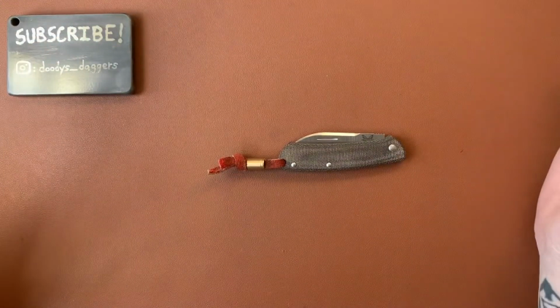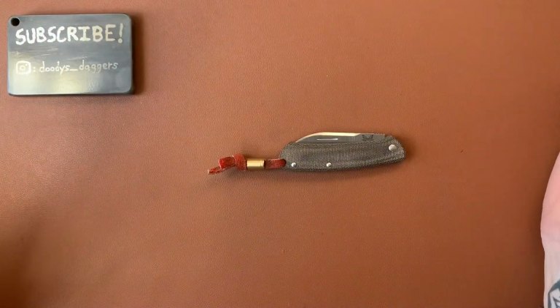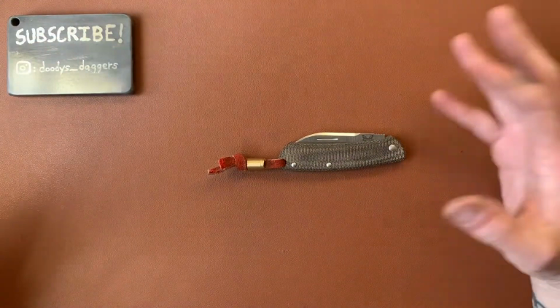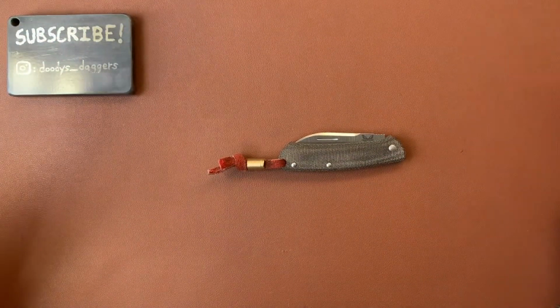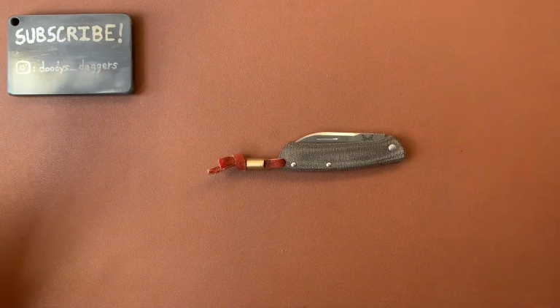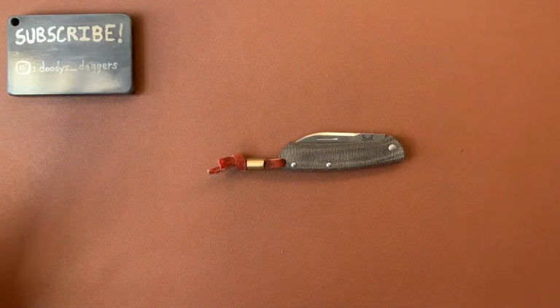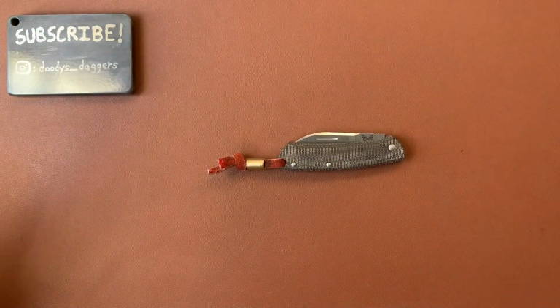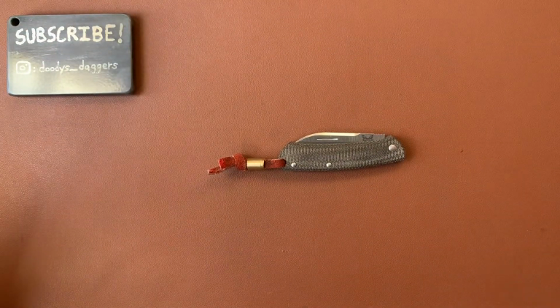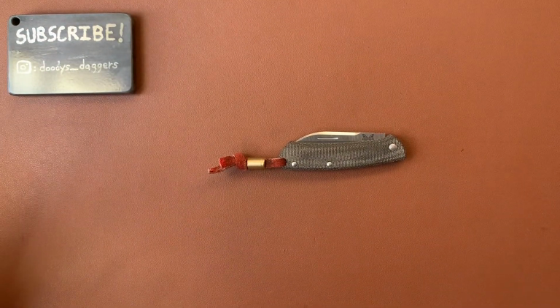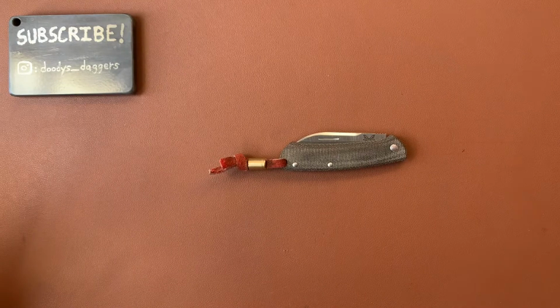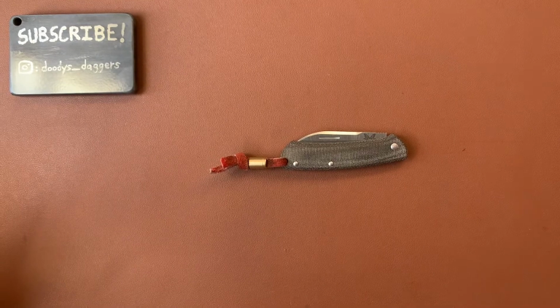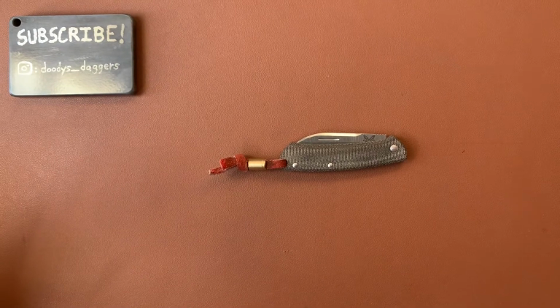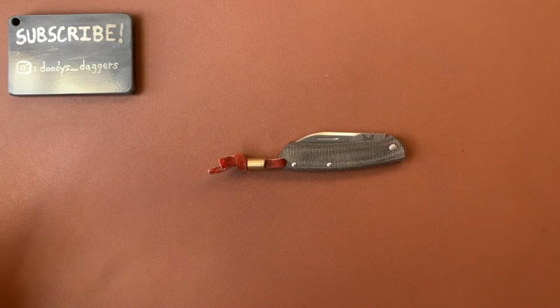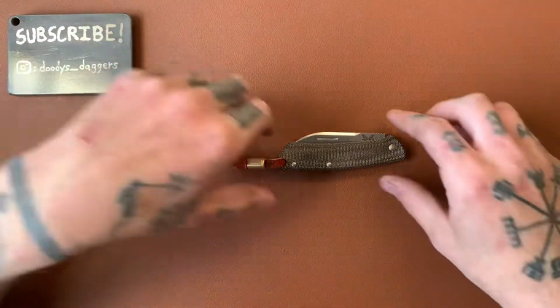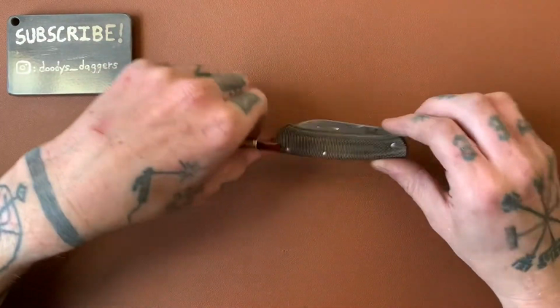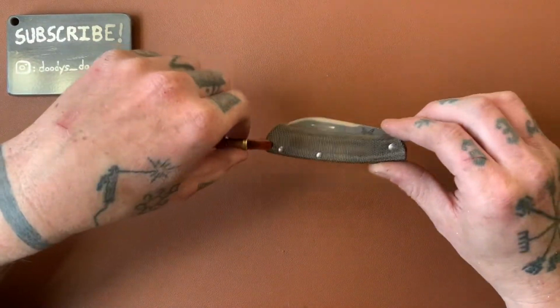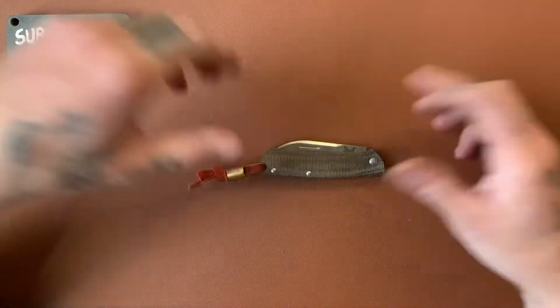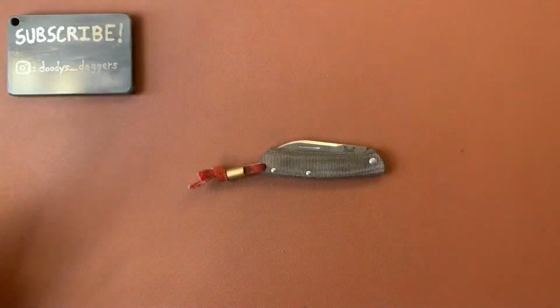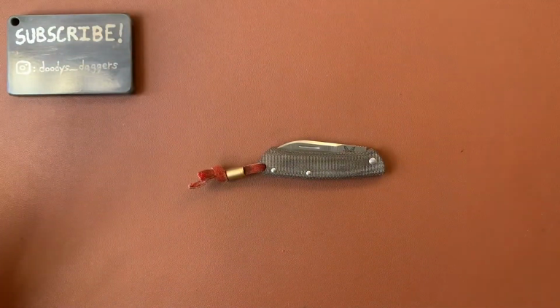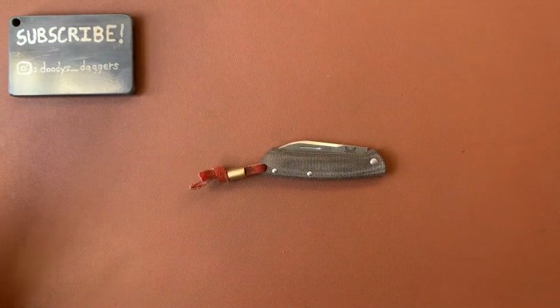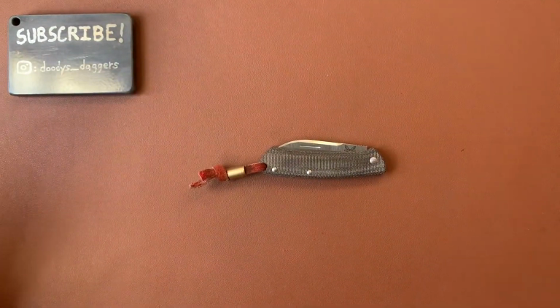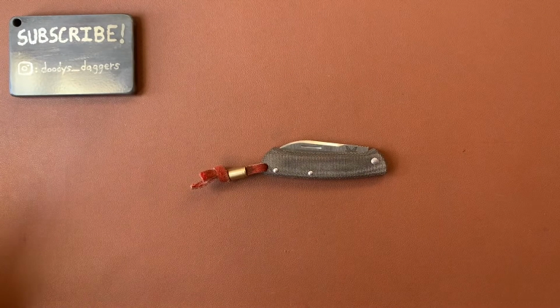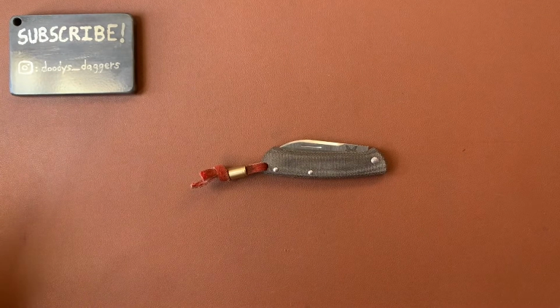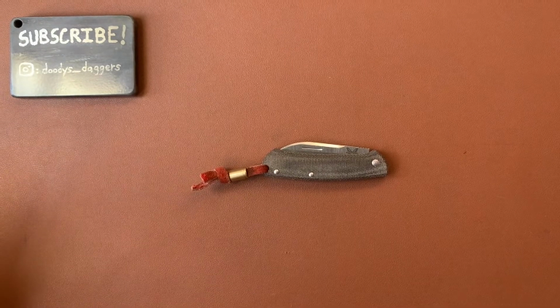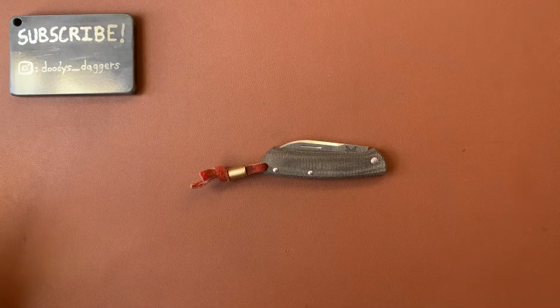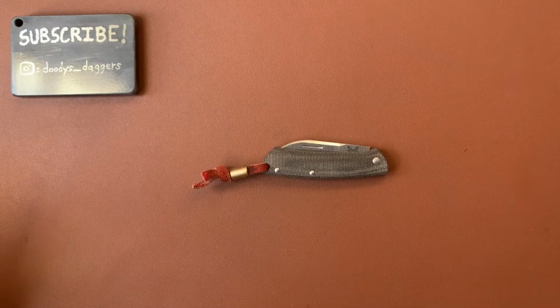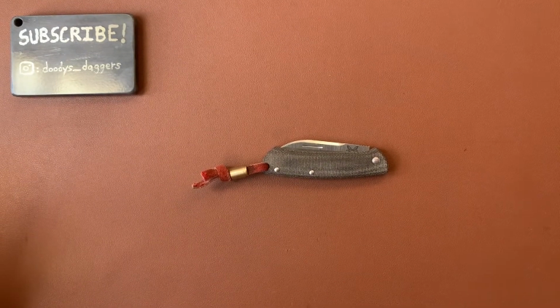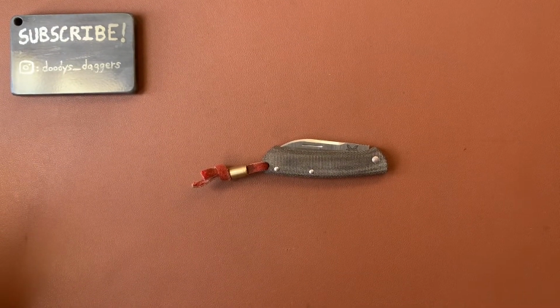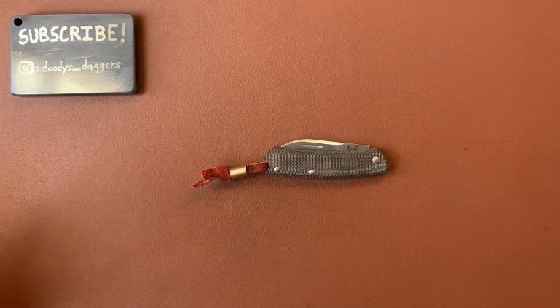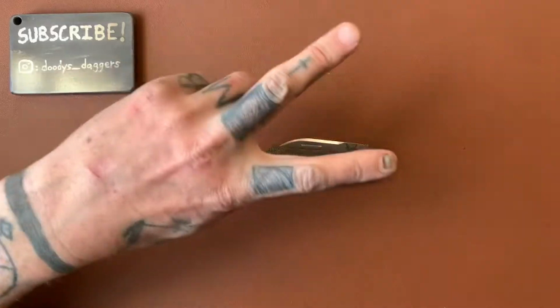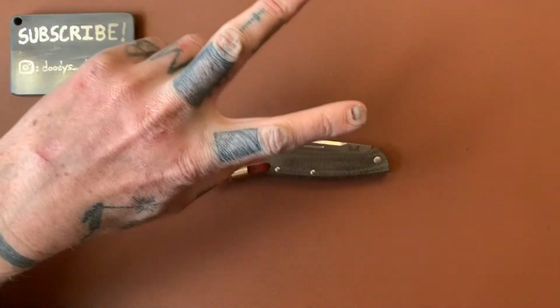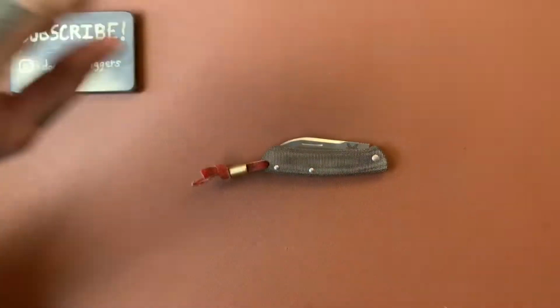And that's really it. It's a simple knife — there's not a whole lot else to say, to be honest. That's the Benchmade Proper. Nice short one today. Thanks for watching. I'll catch you in the next video. Adios.